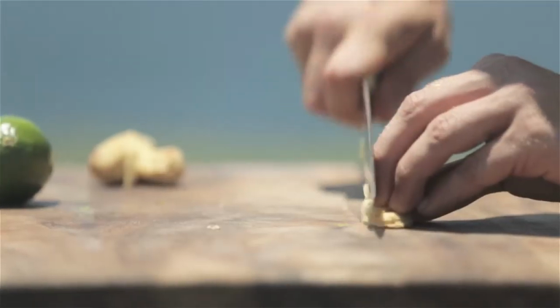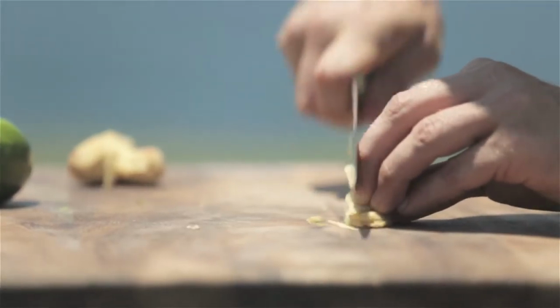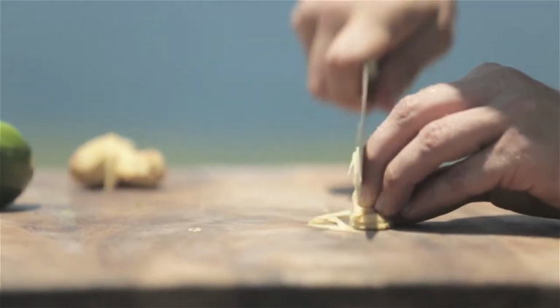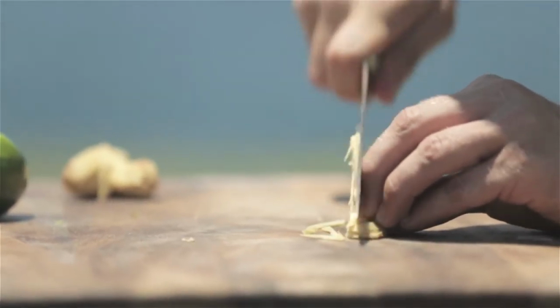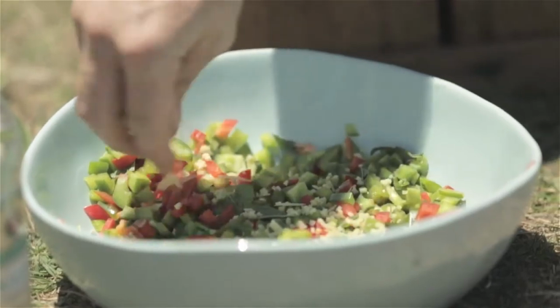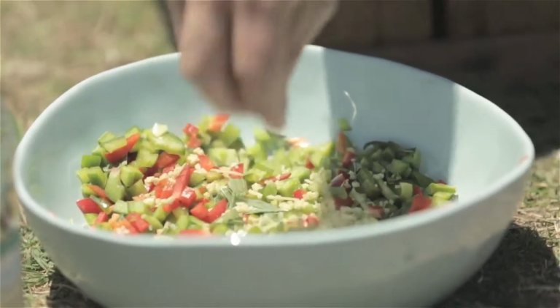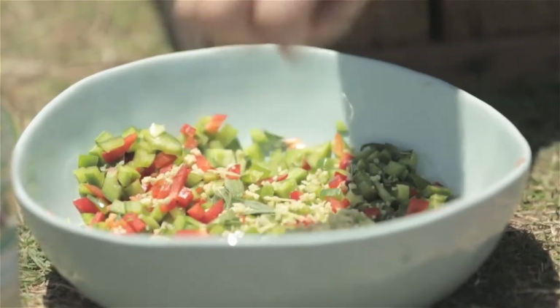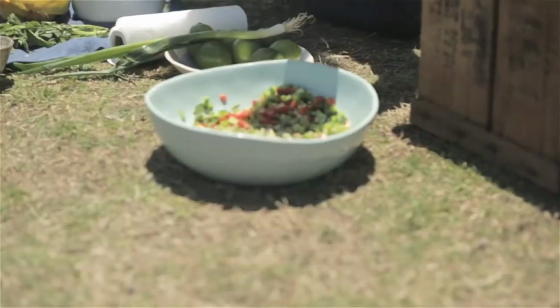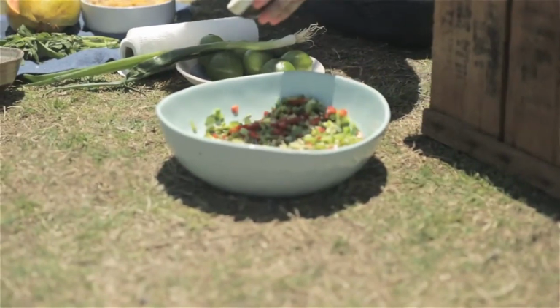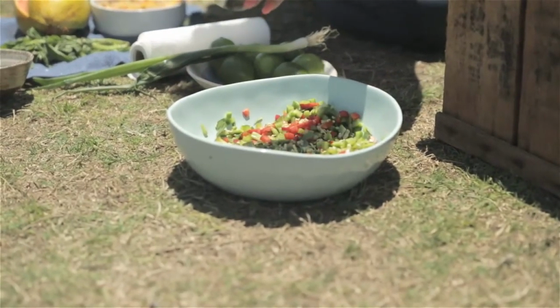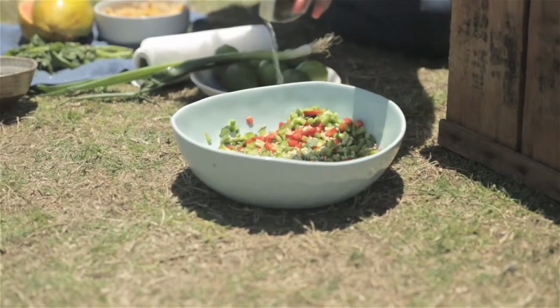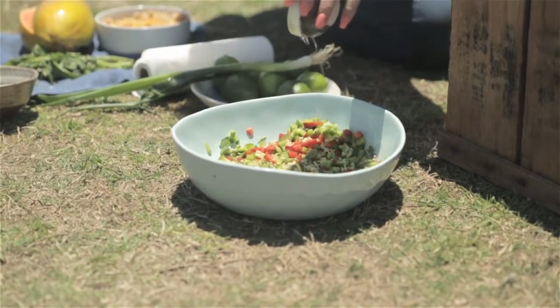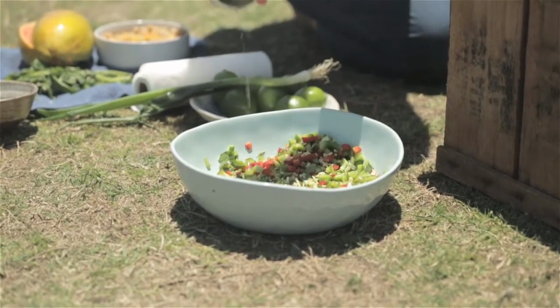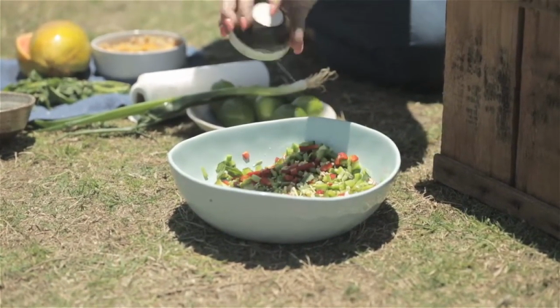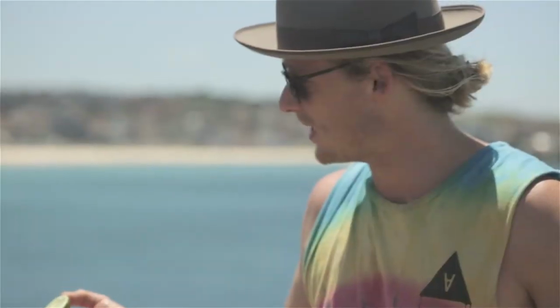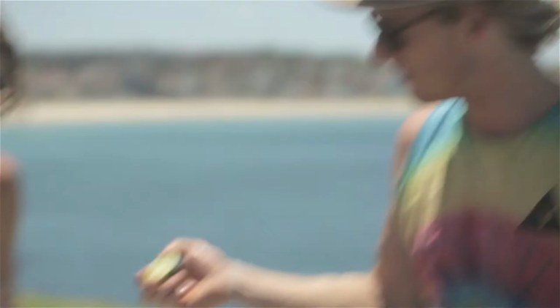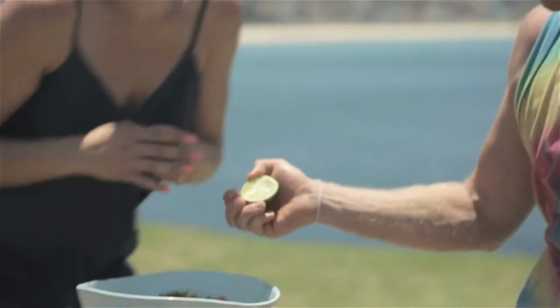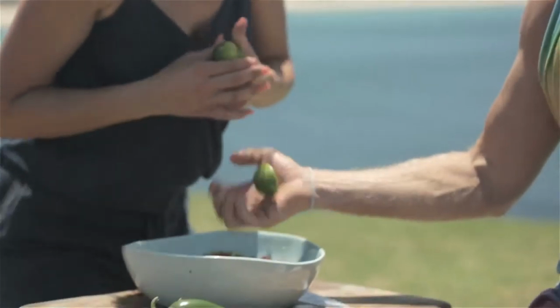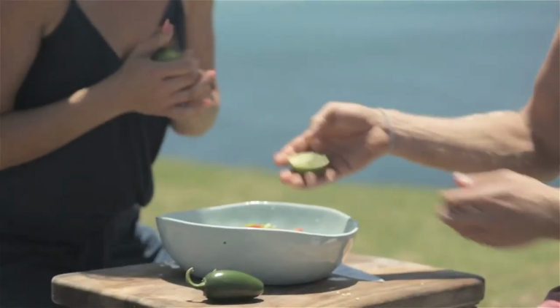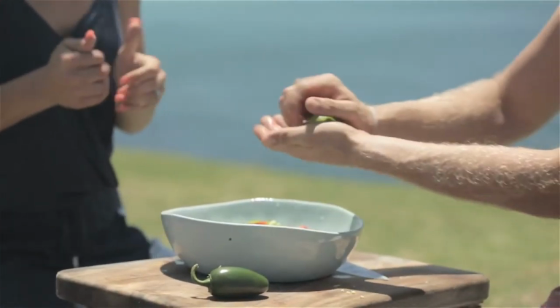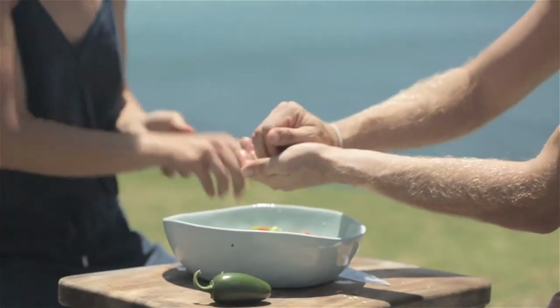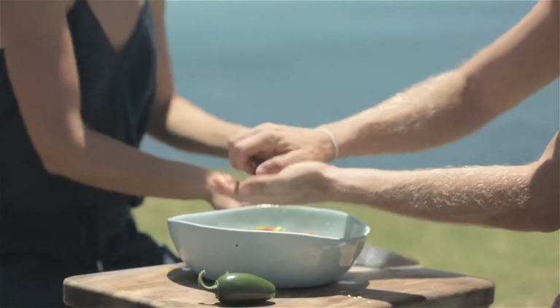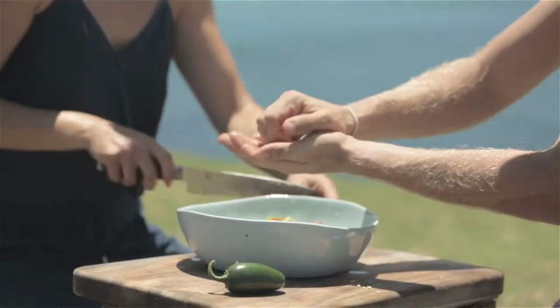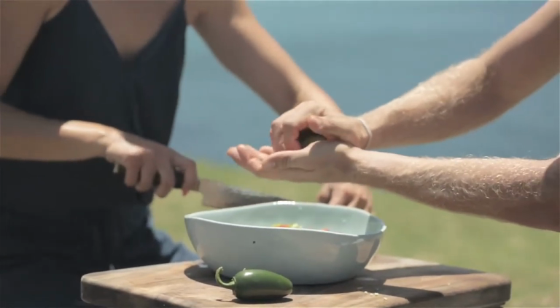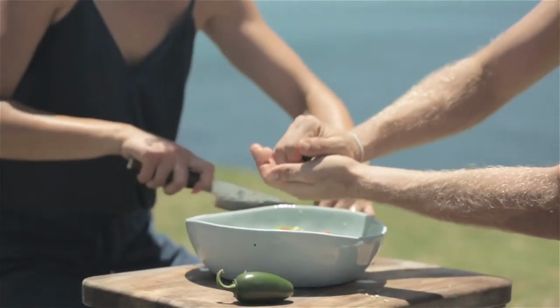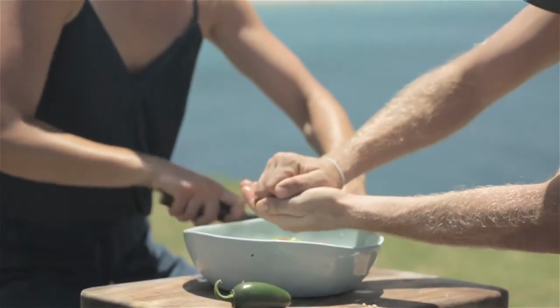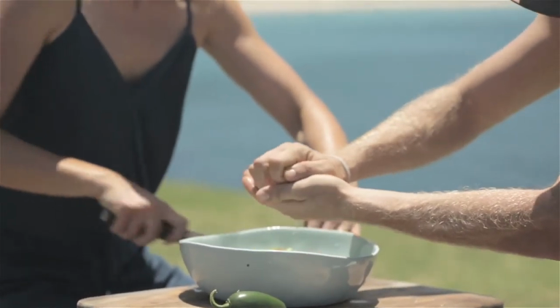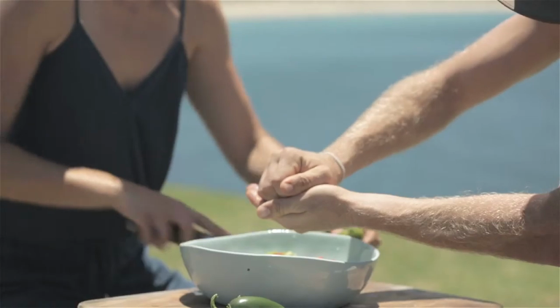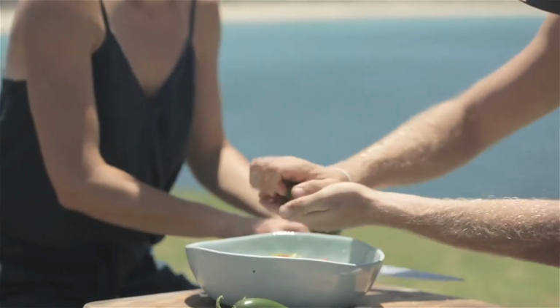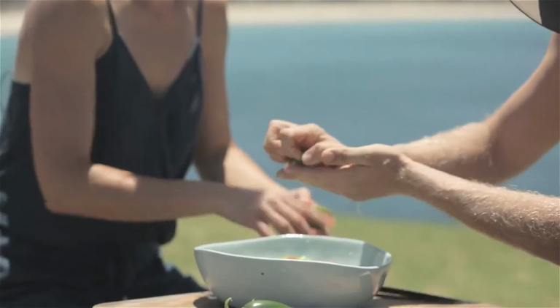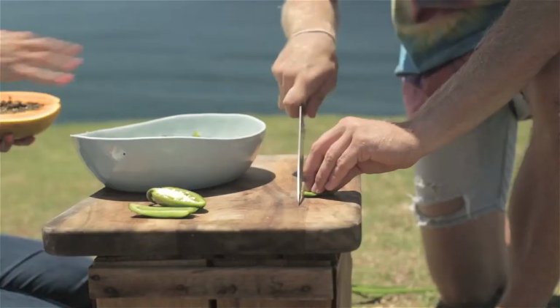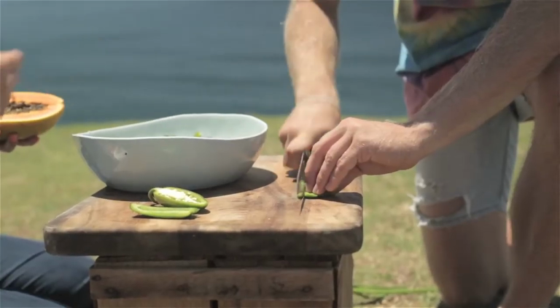I'll get you to cut up some of these capsicums — peppers. Some mint leaves as well. We've got some mint. We're going to do spring onion. I'd love for you to mince a bit of ginger. A bit of either rice vinegar or if you've got your old school white vinegar.